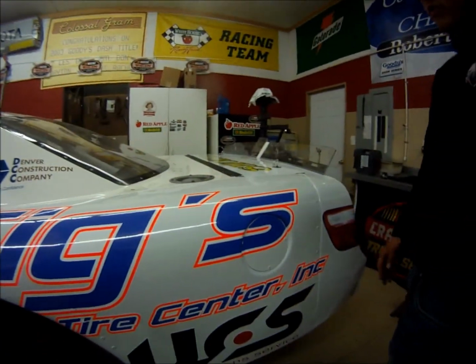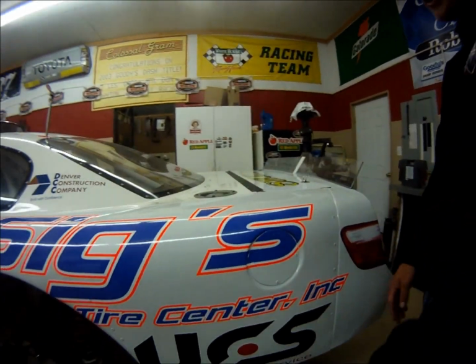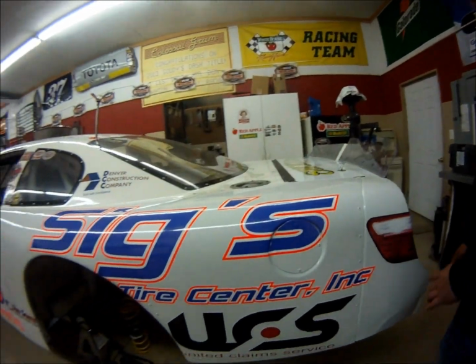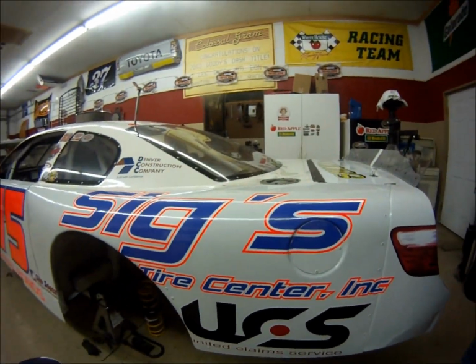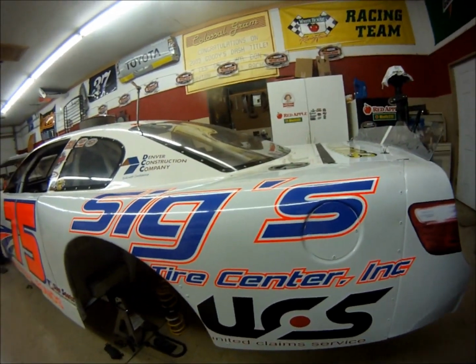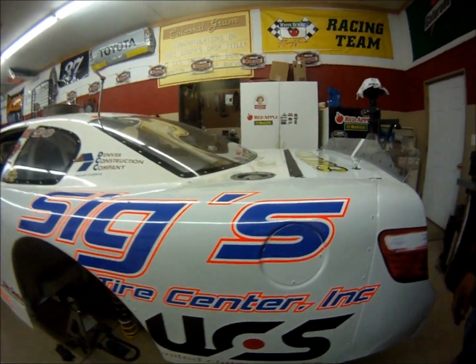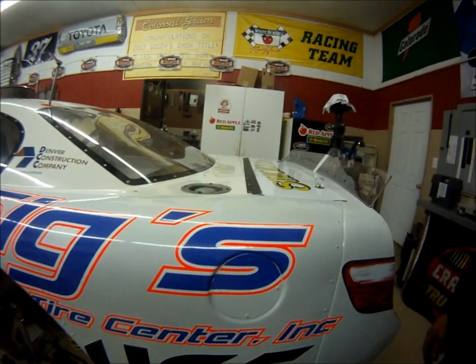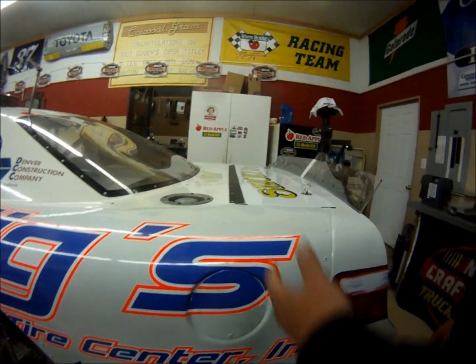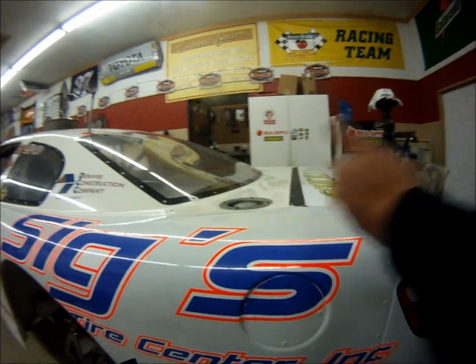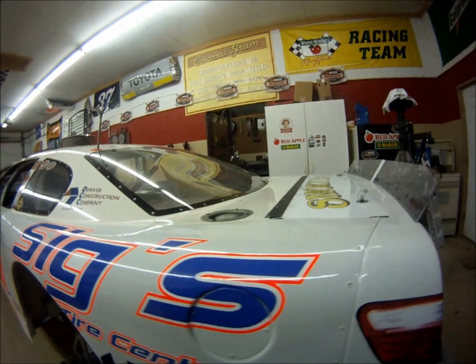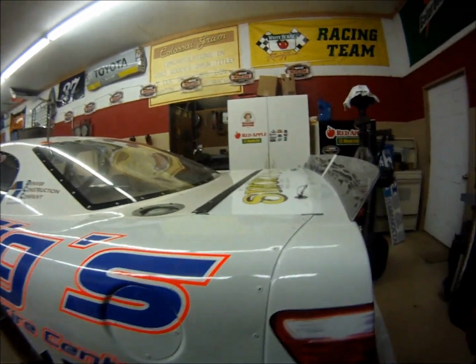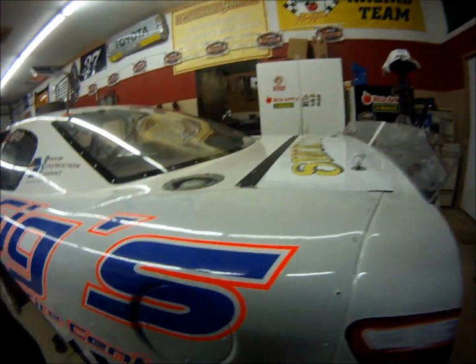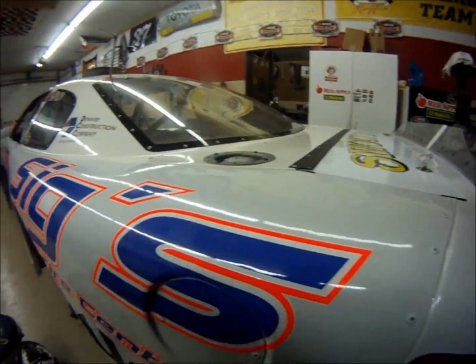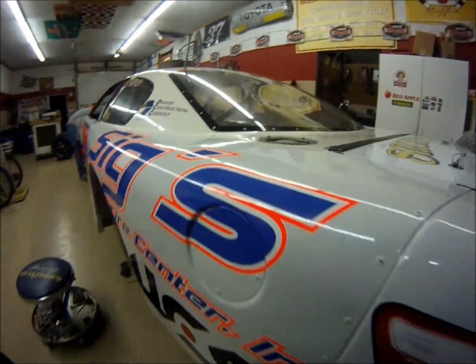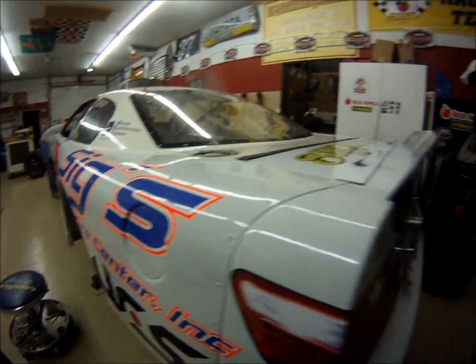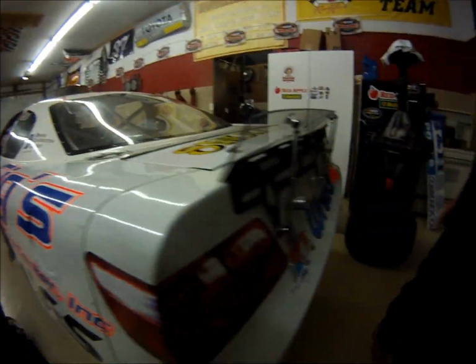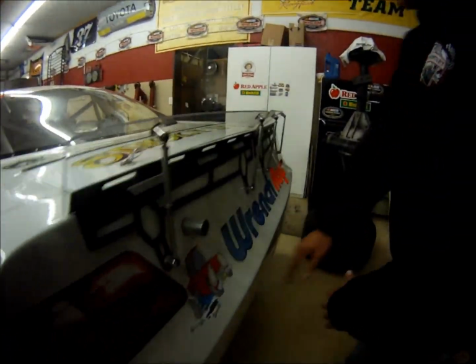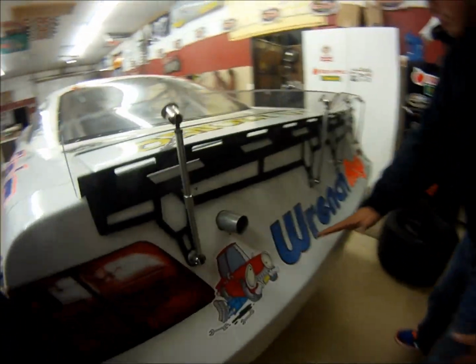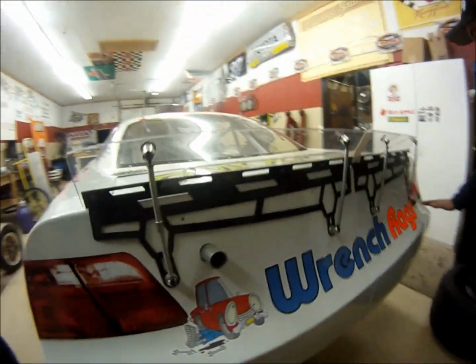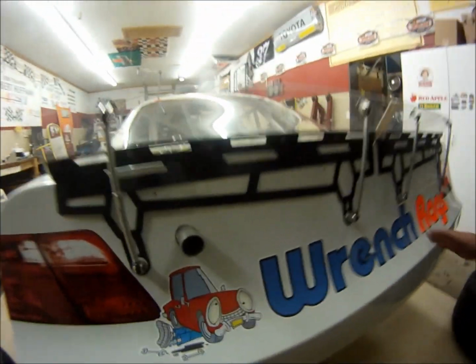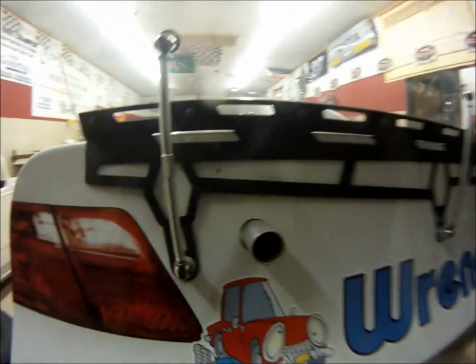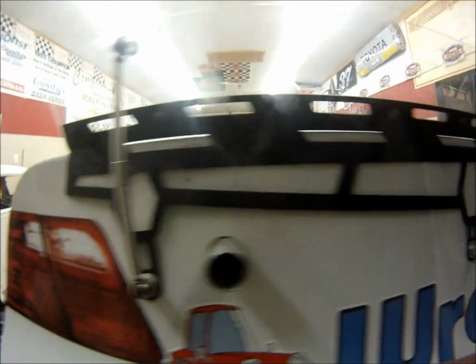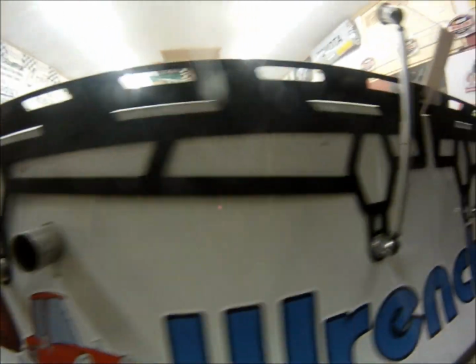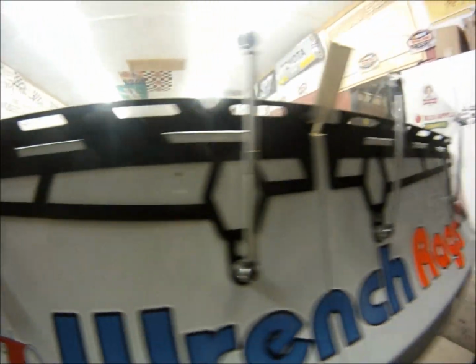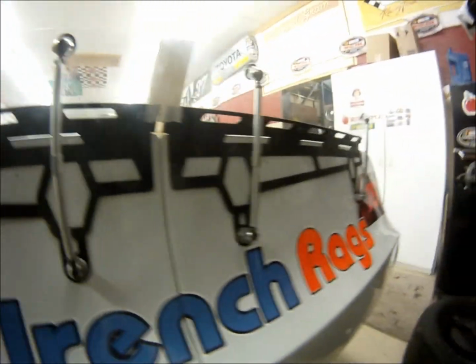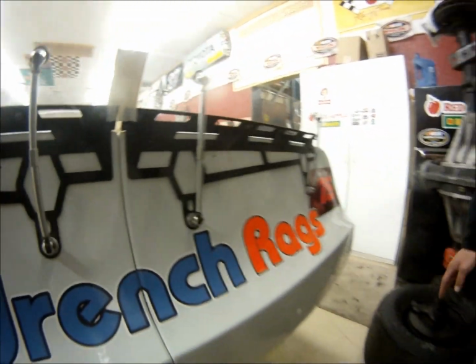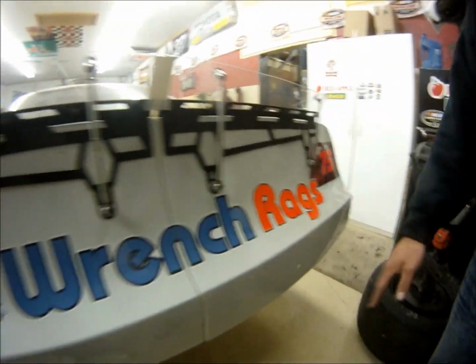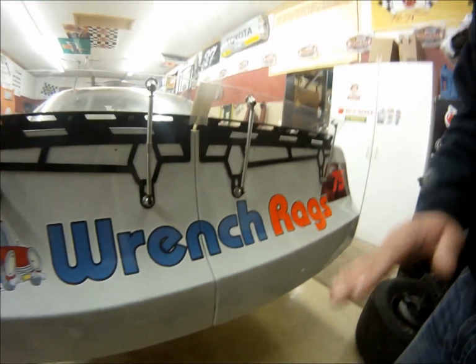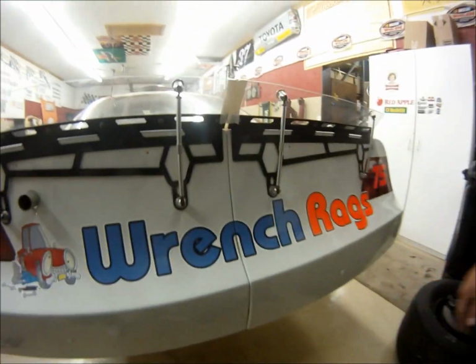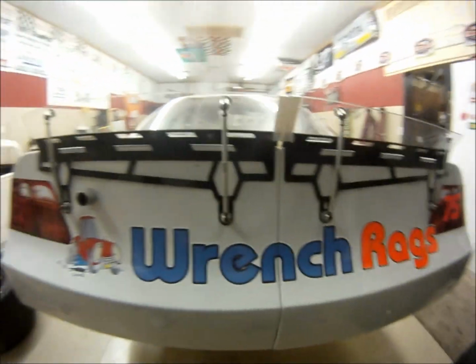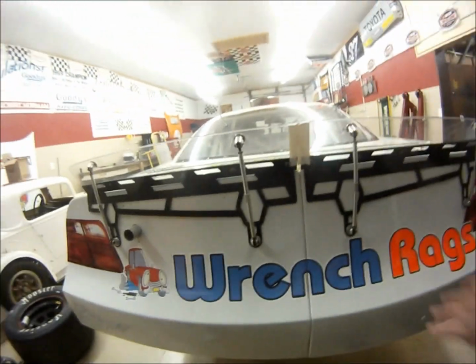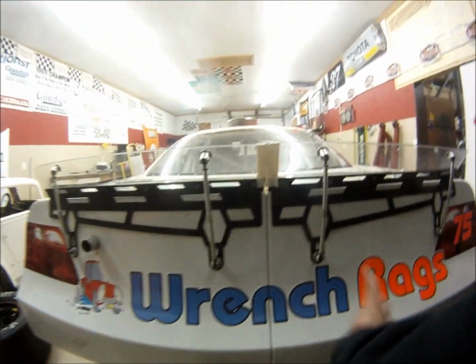We've got SIGS Tire Center. You need an oil change, tire rotation, whatever you need — SIGS has got you. UCS down here at the bottom of the corner. We've got Dan Moore's Wrench Rags right there on the rear bumper cover. Dan Moore's Wrench Rags — you need to check it out.